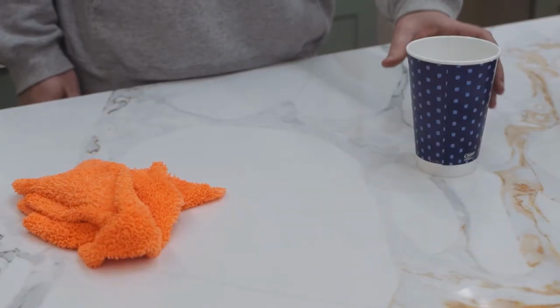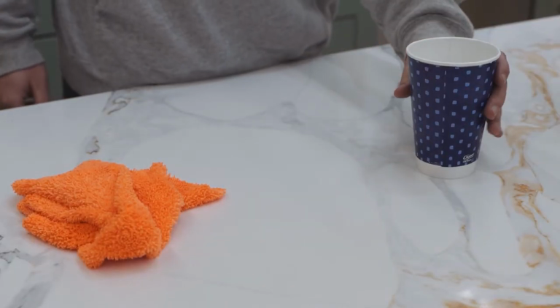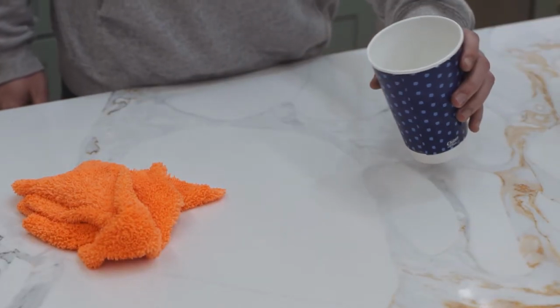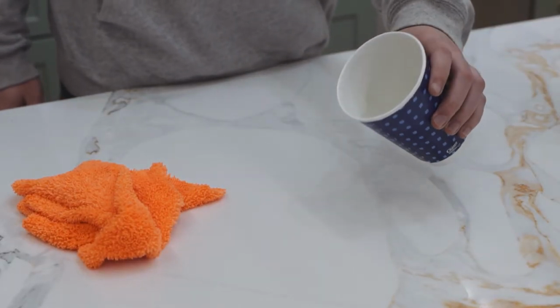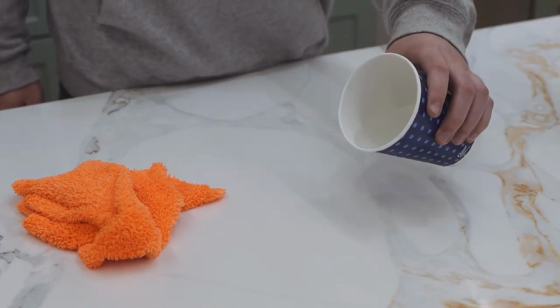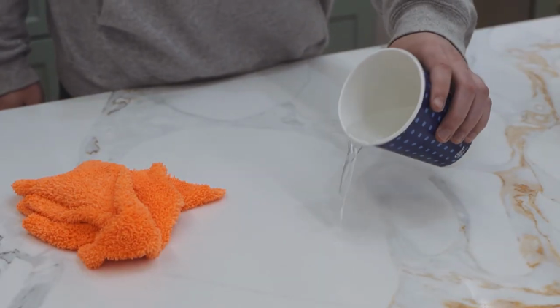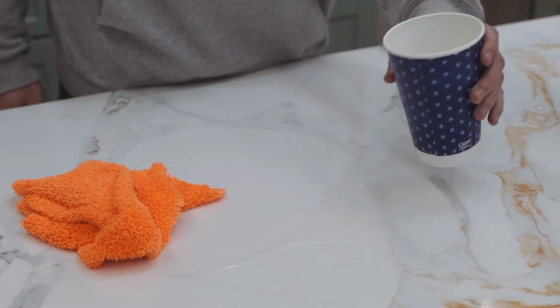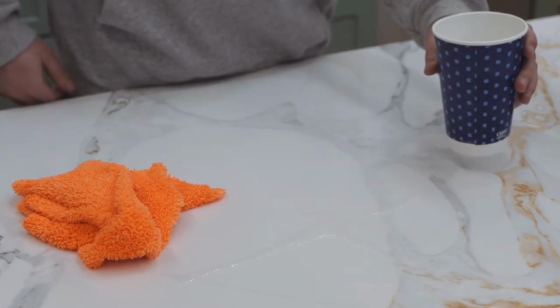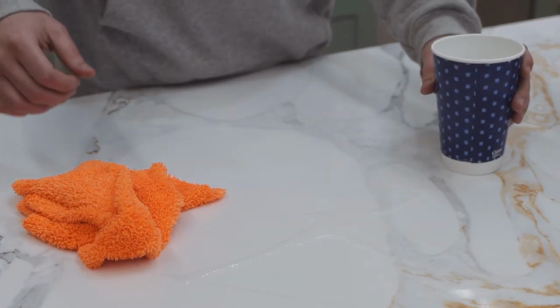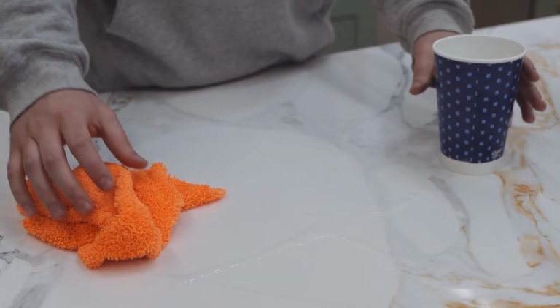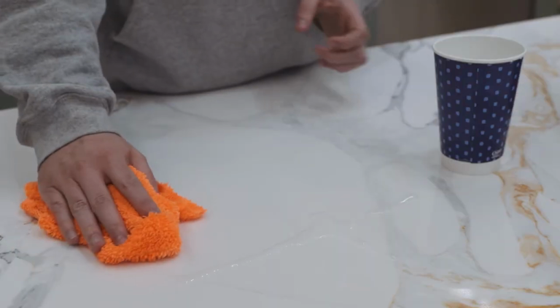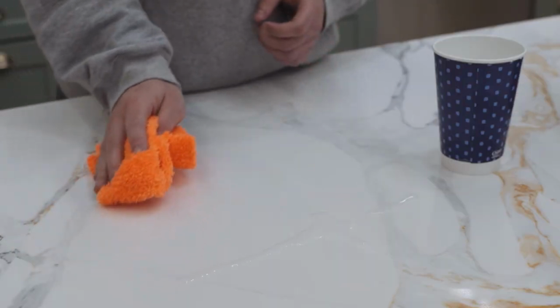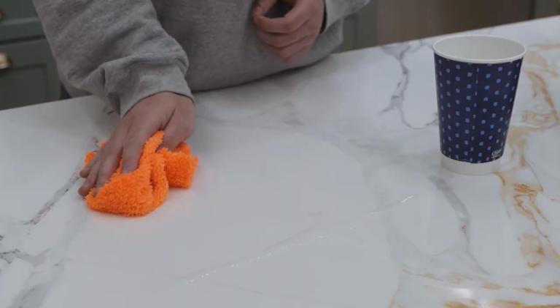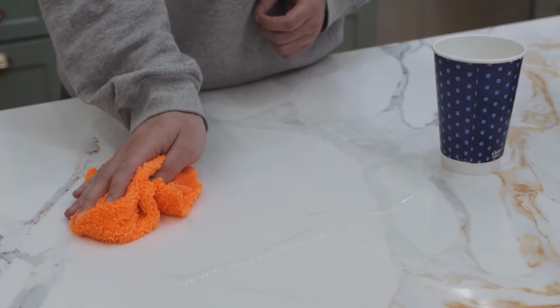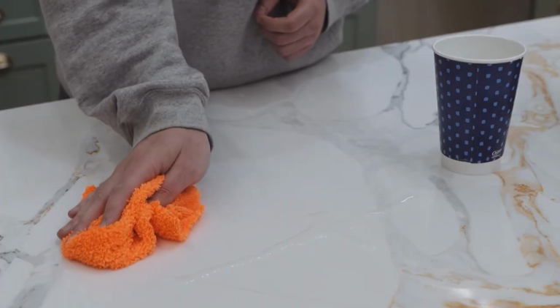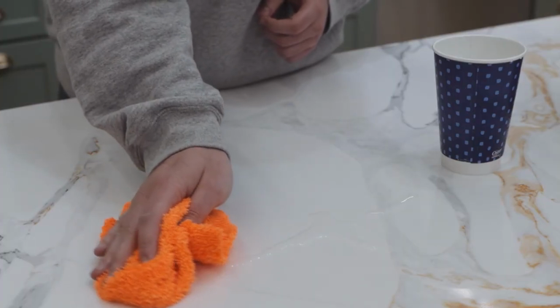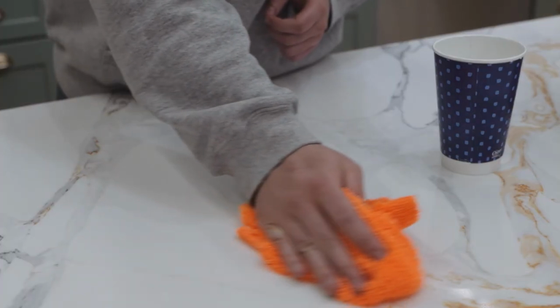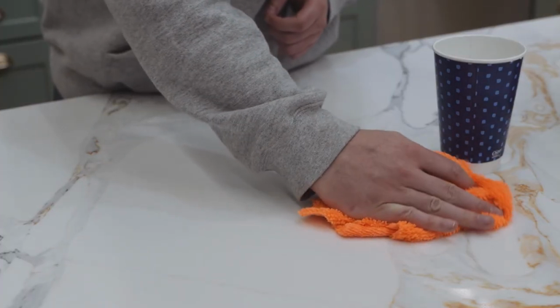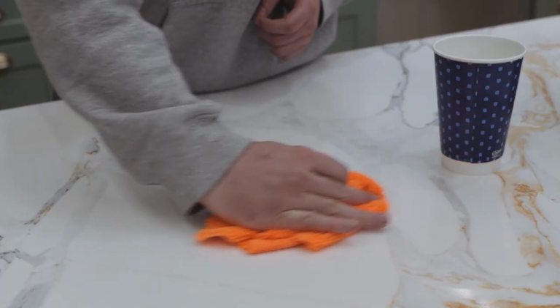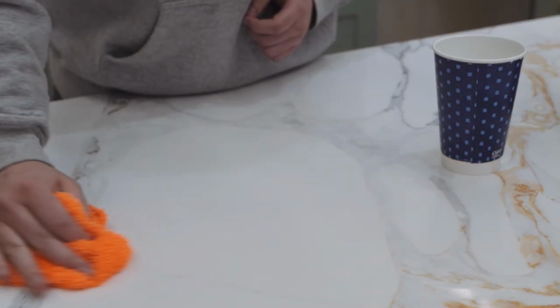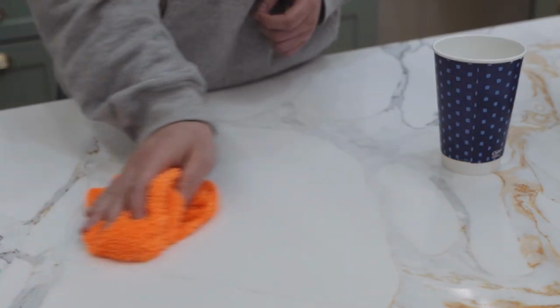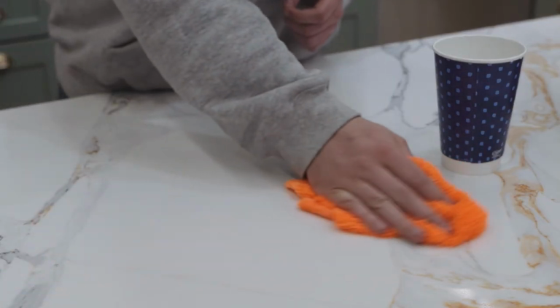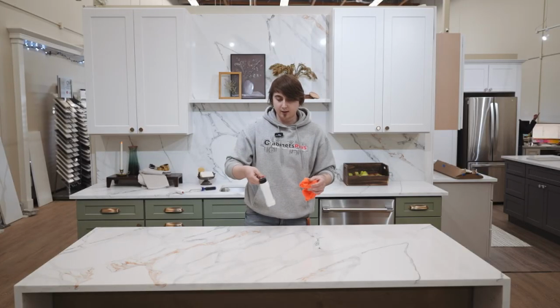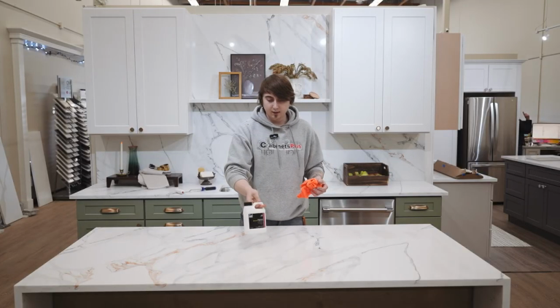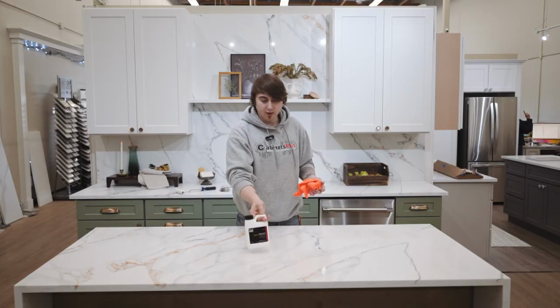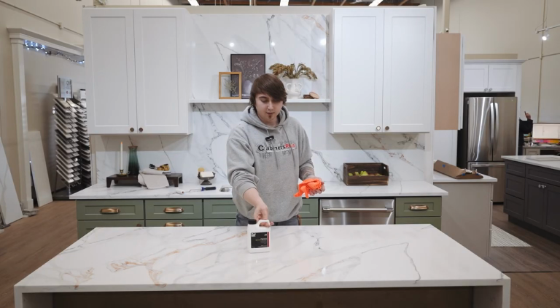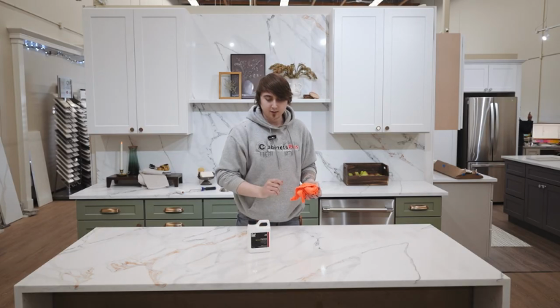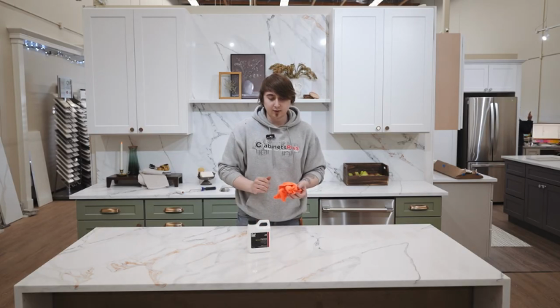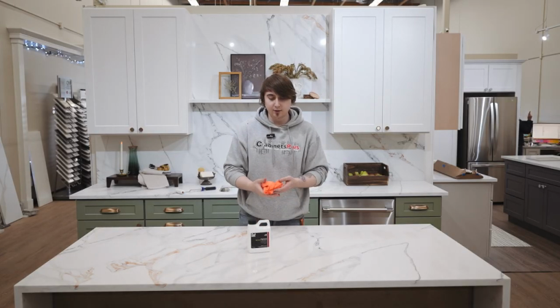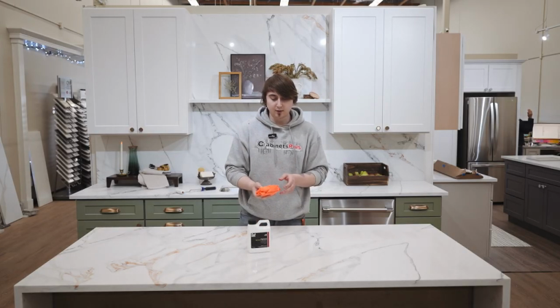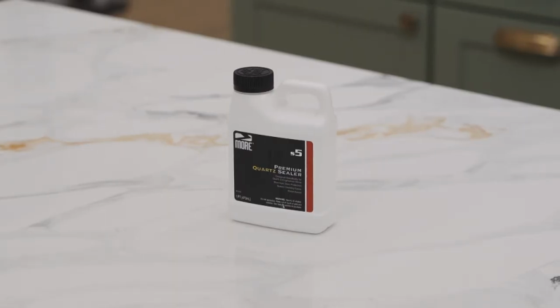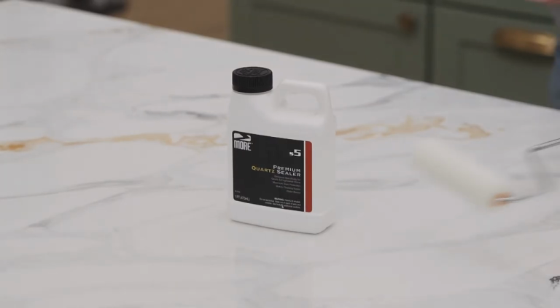The last step is to do a water test and see if the water beads up on the surface. It should bead up and not leave any dark spots. That is it — these countertops are sealed for the next three to five years.